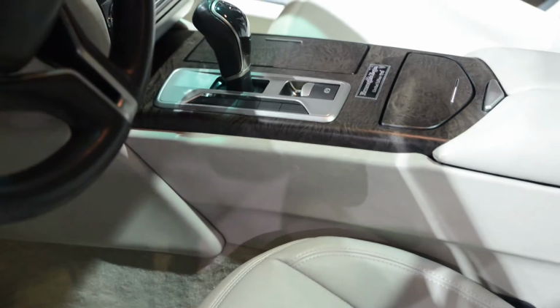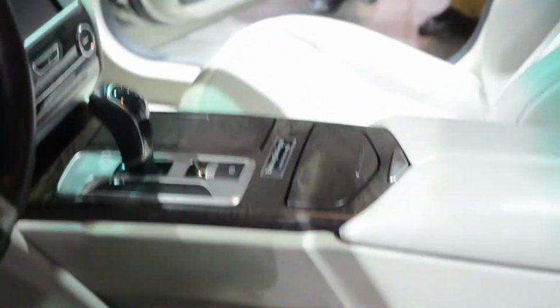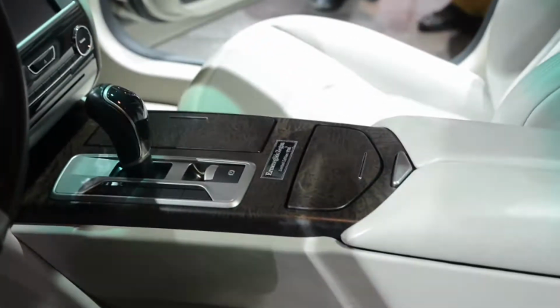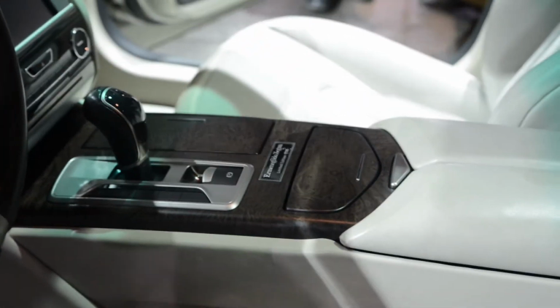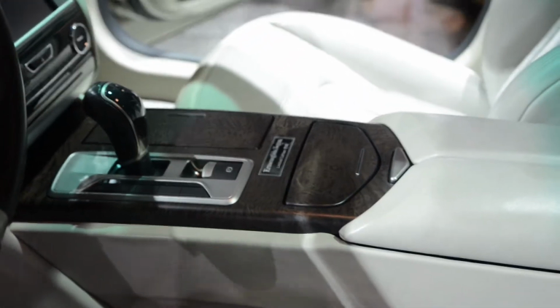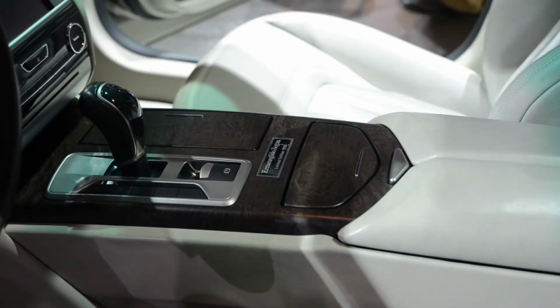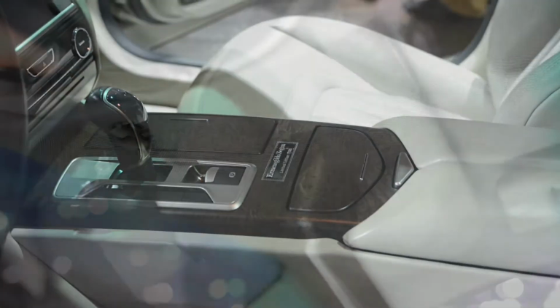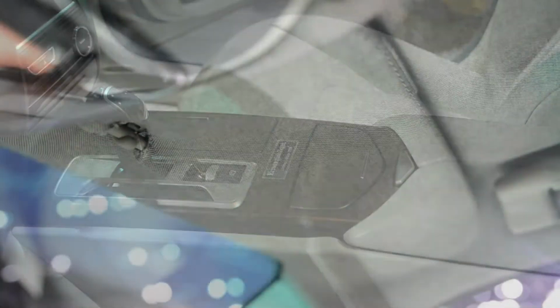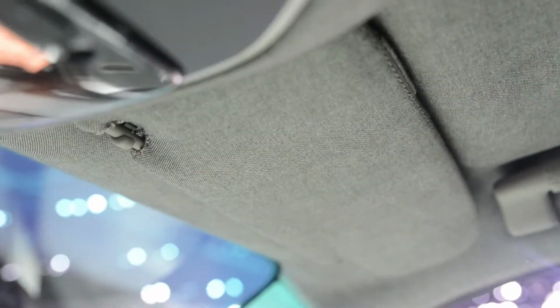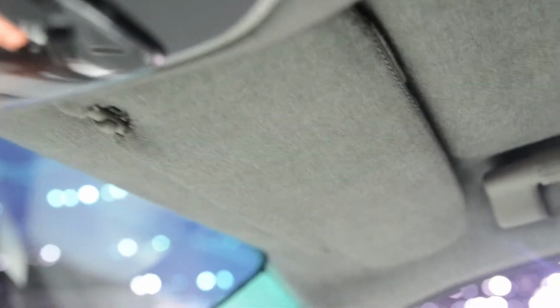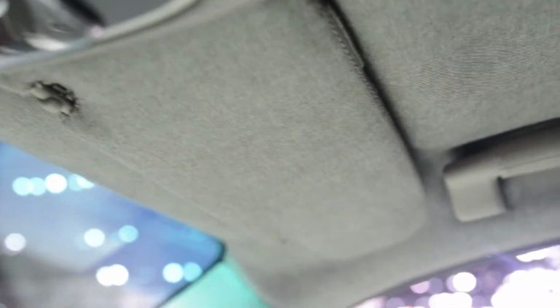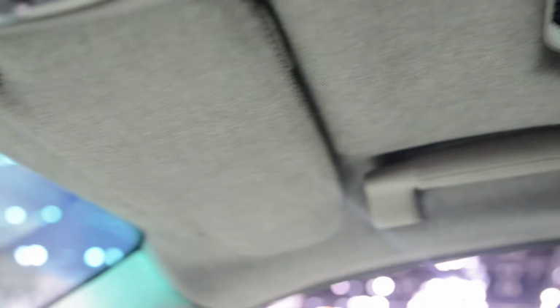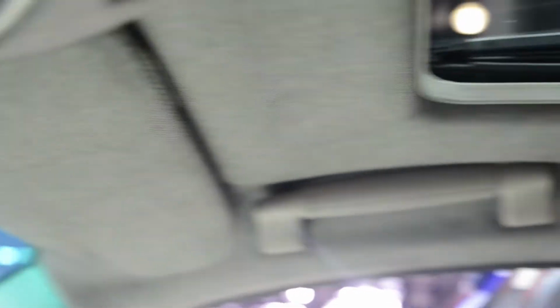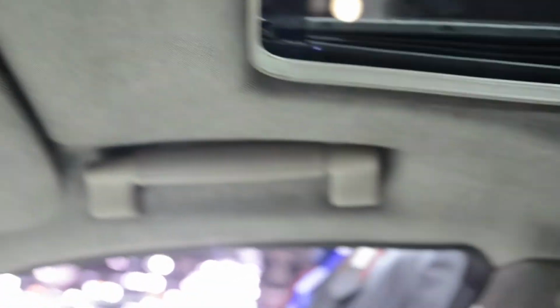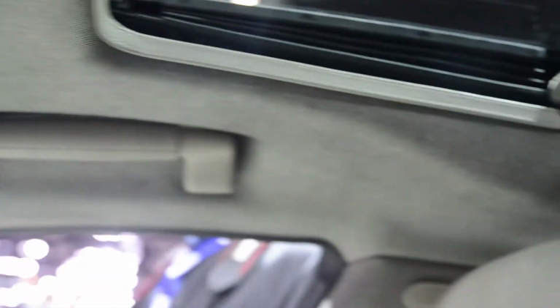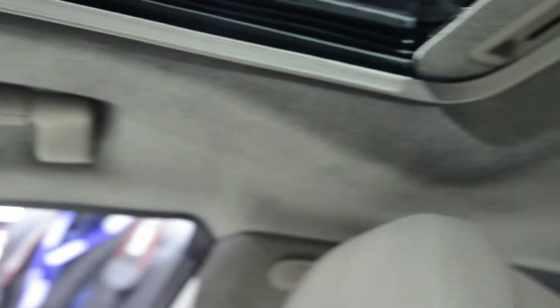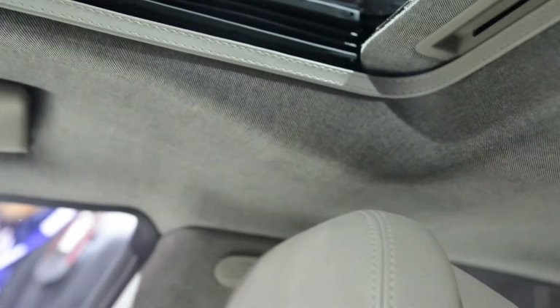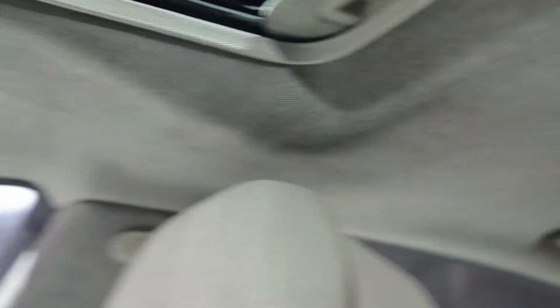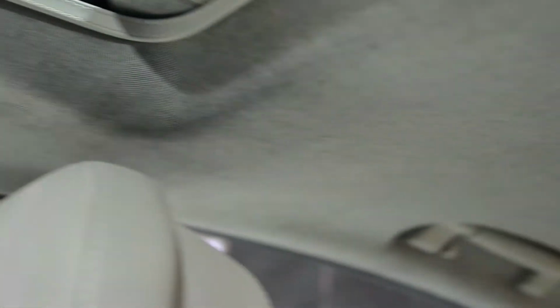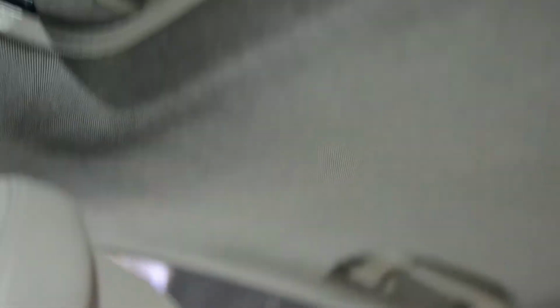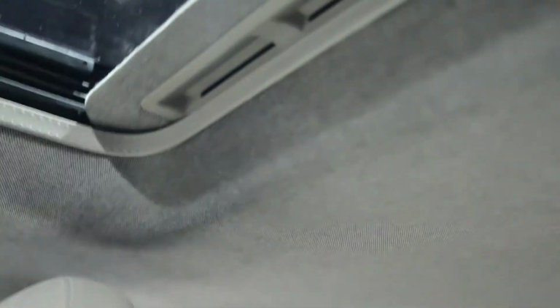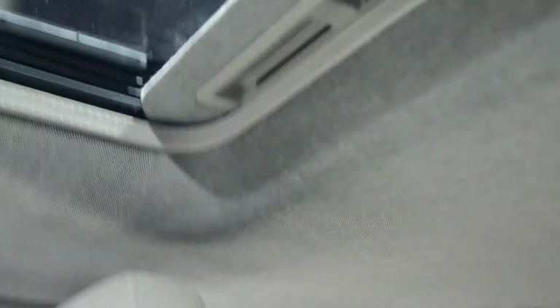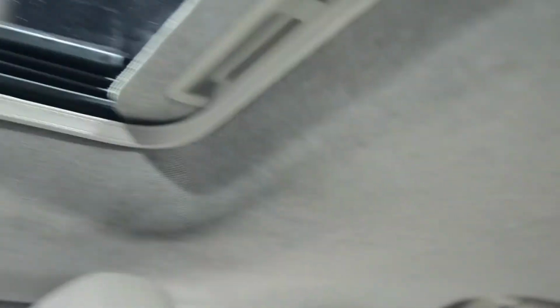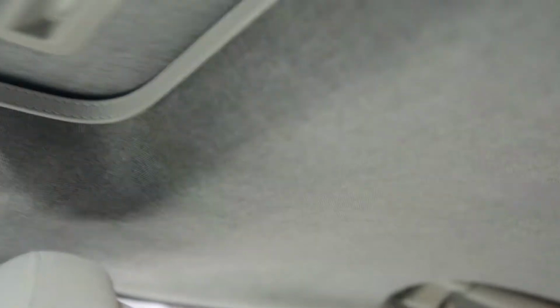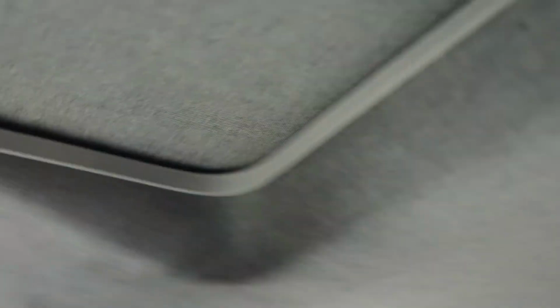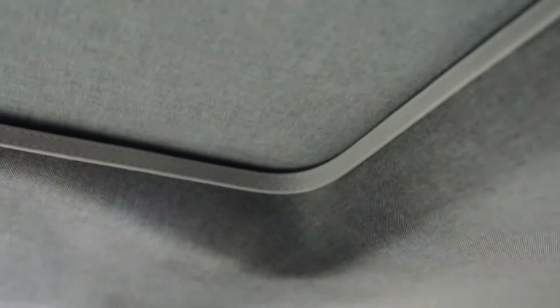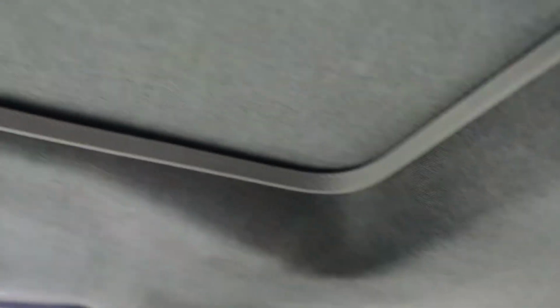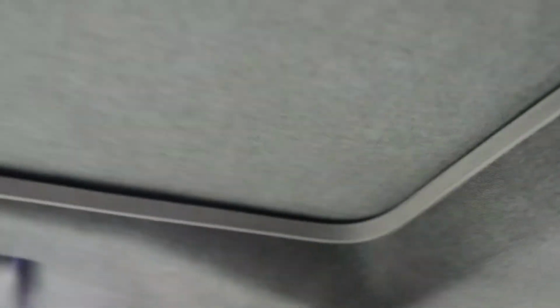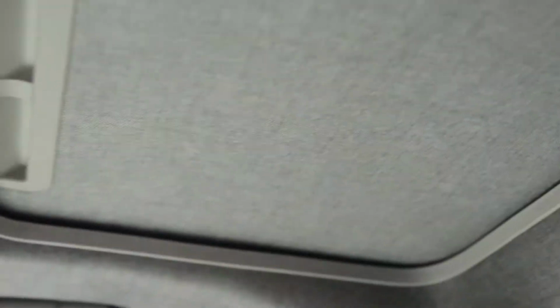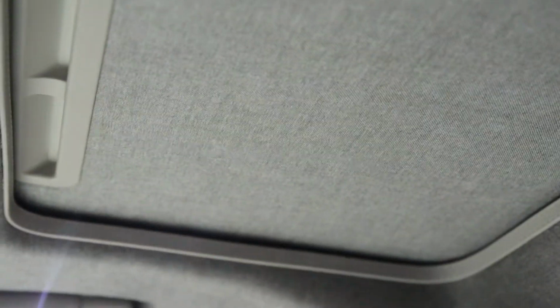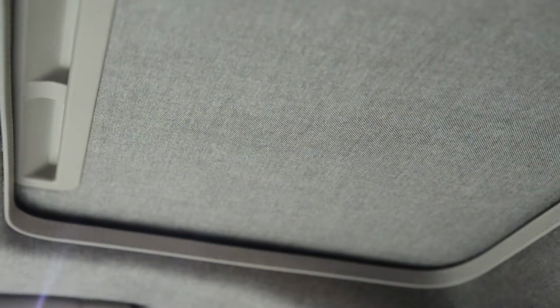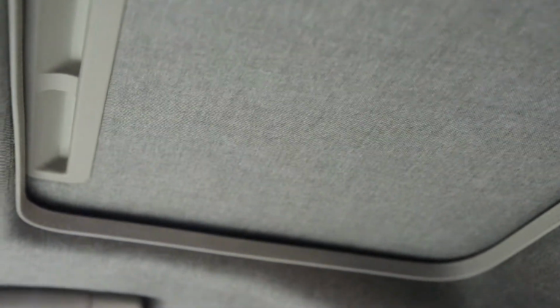You have a nice emblem in the middle. The entire headliner is also made of Xenia suit material. Even the sunroof is made from the same material.